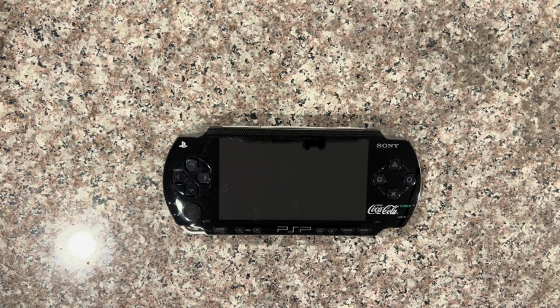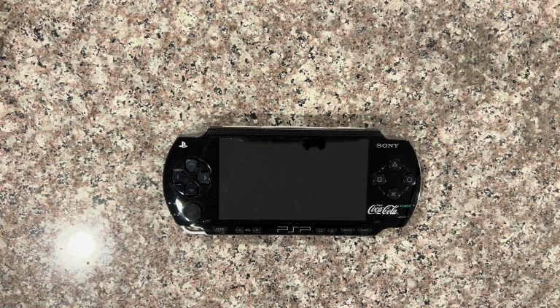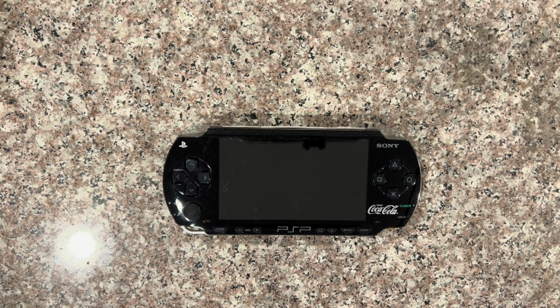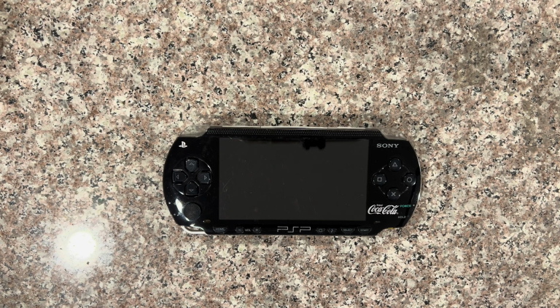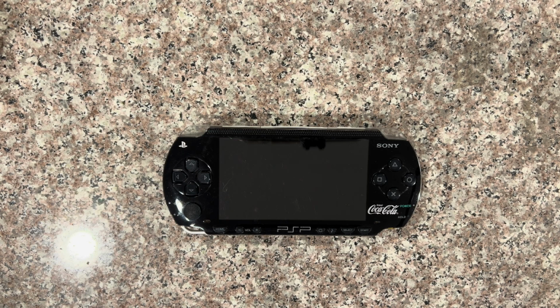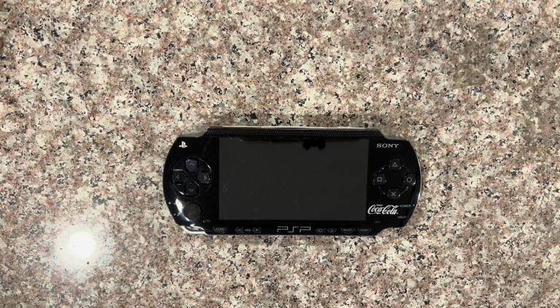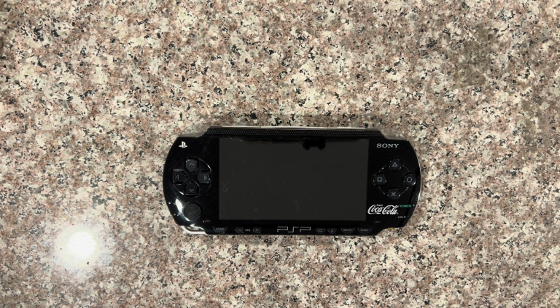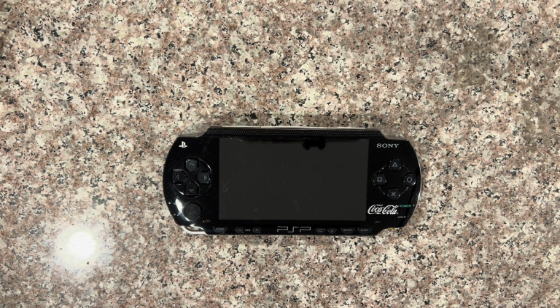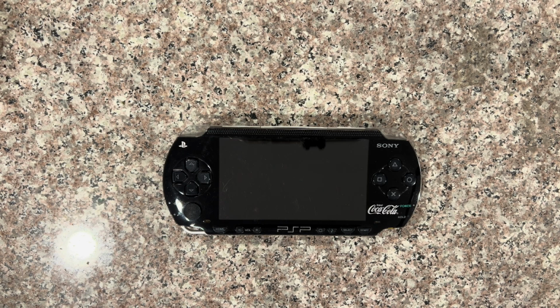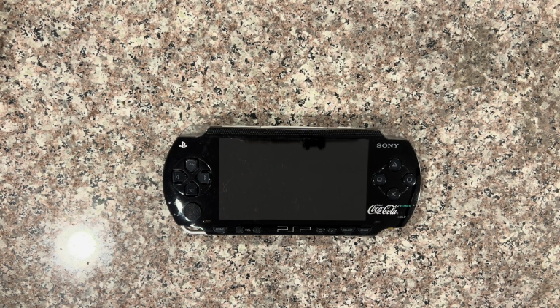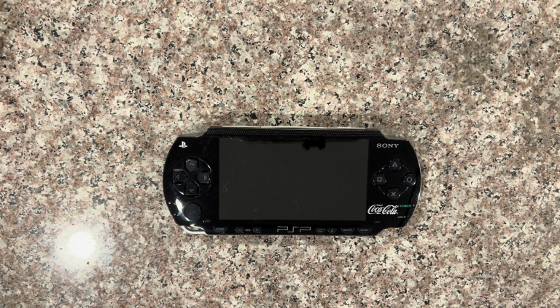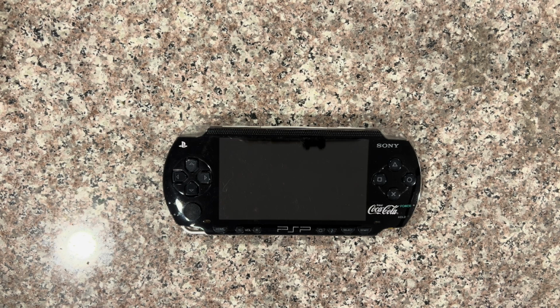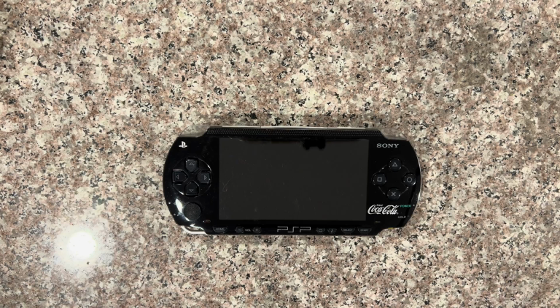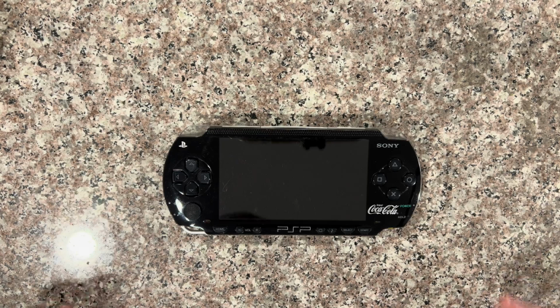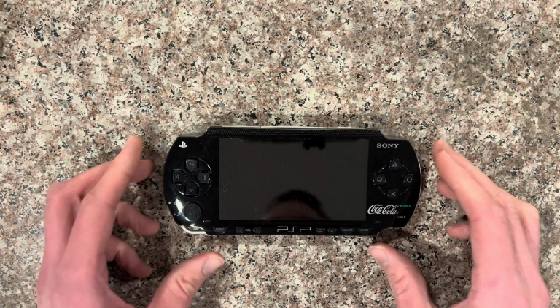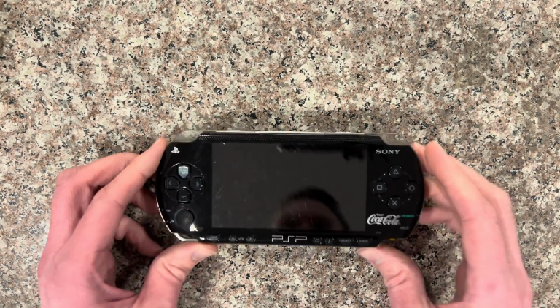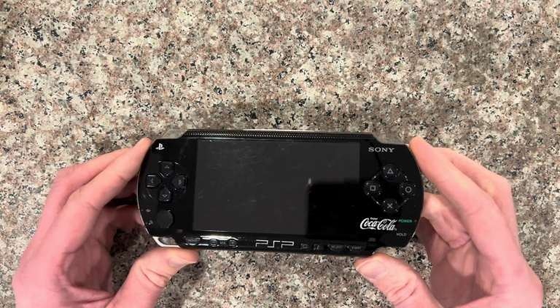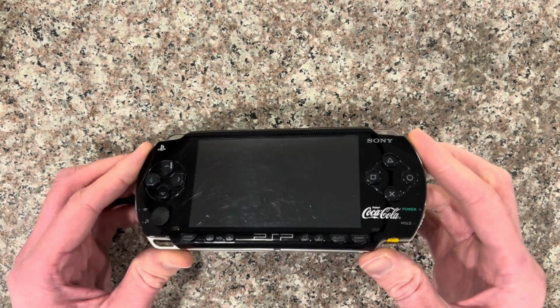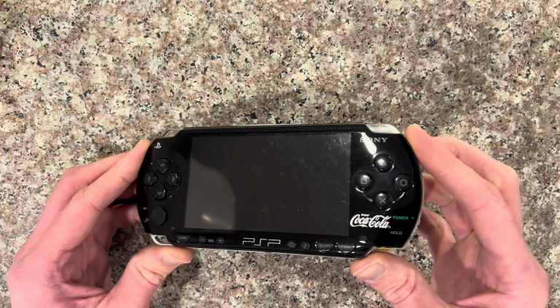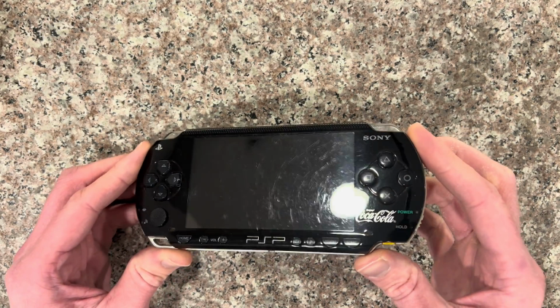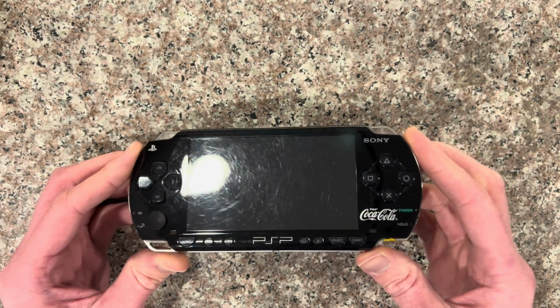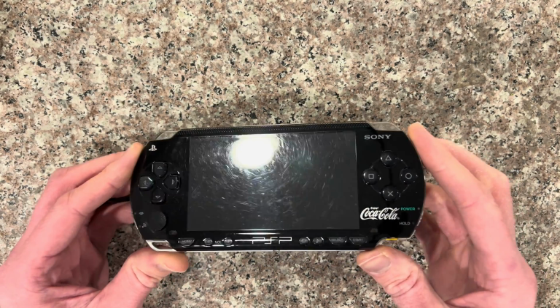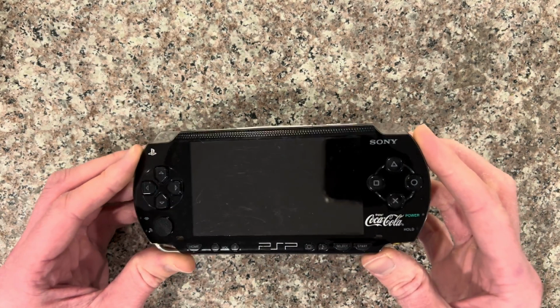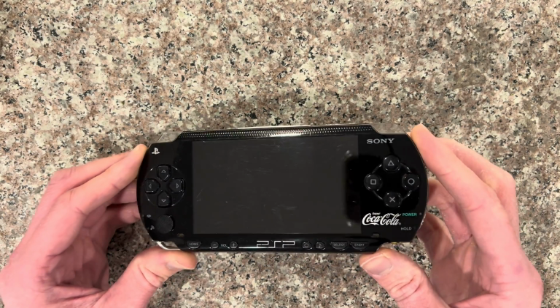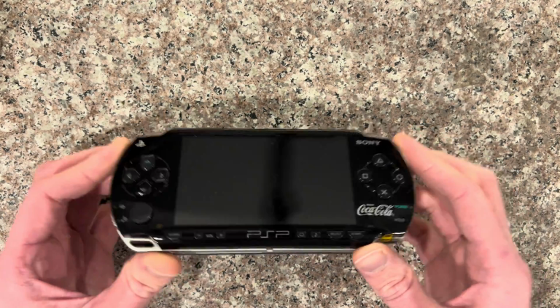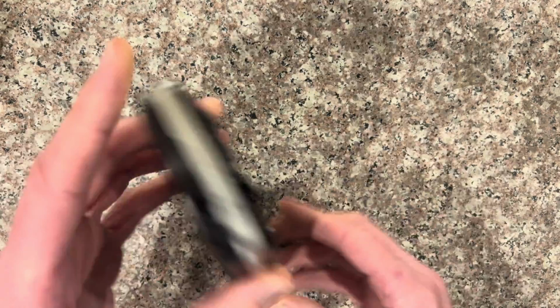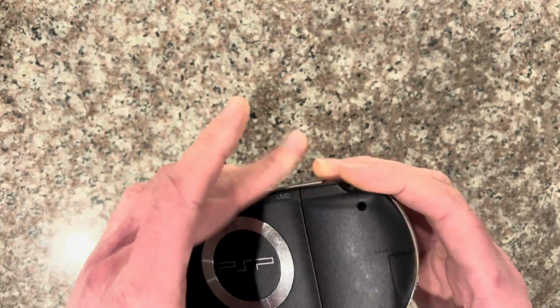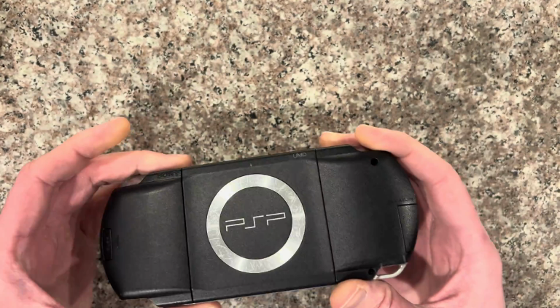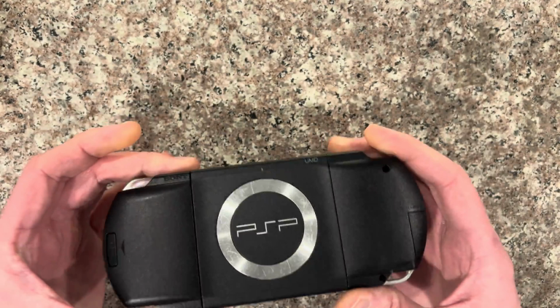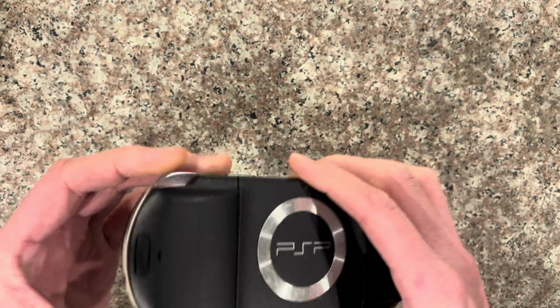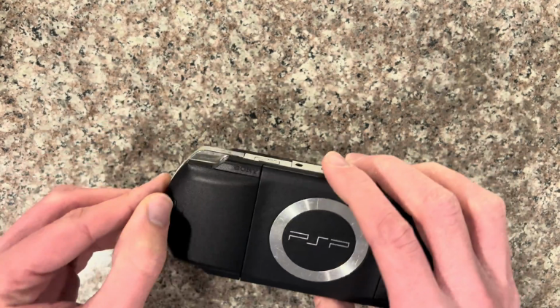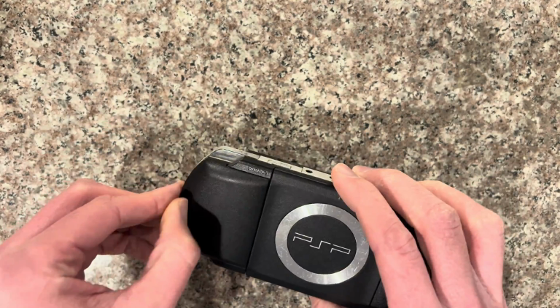I spent $256 on this limited edition Coca-Cola PSP 1000. It's in rougher condition with scratches and all that, so let's open it up and install an IPS kit.